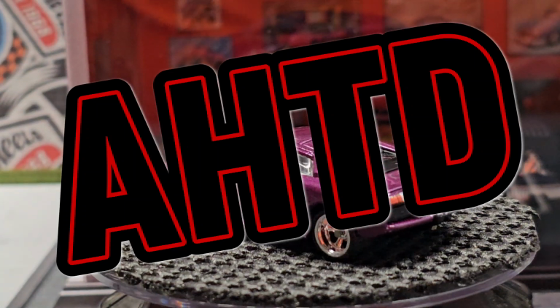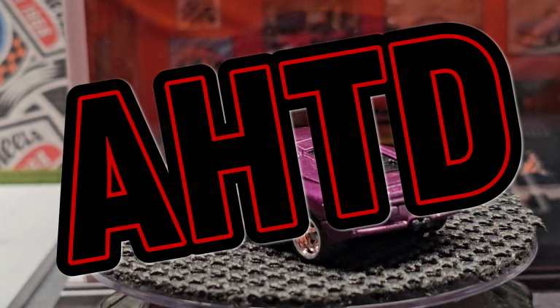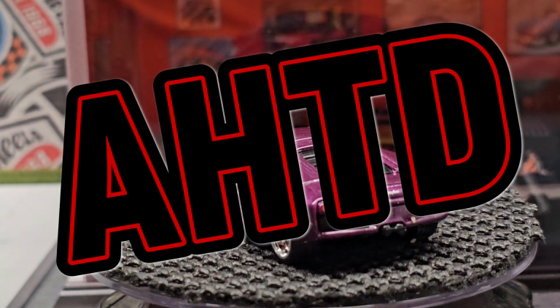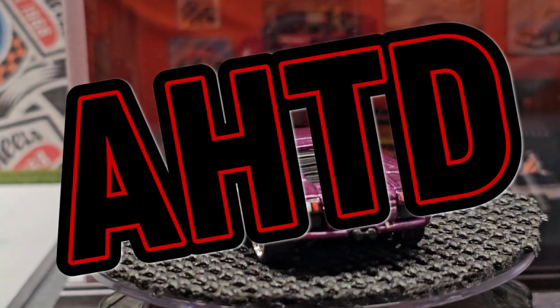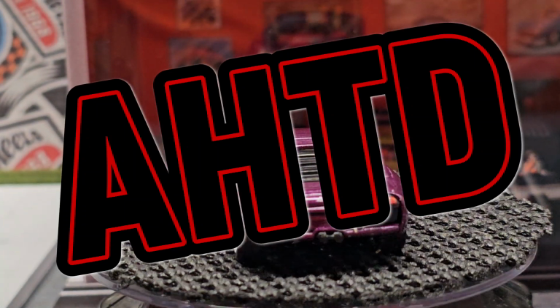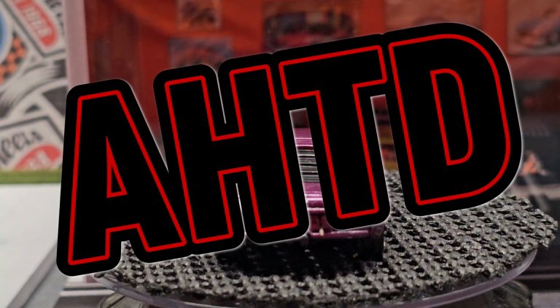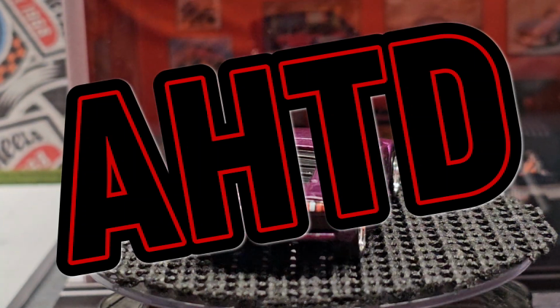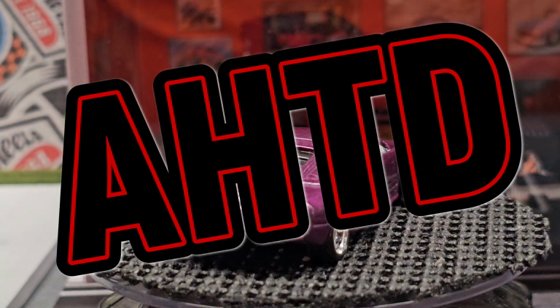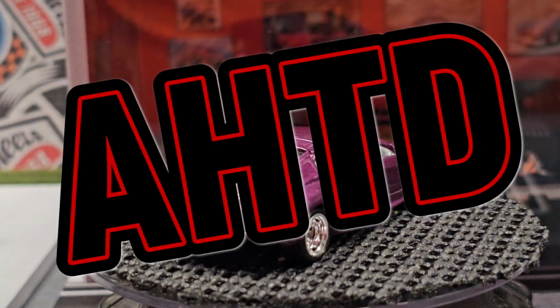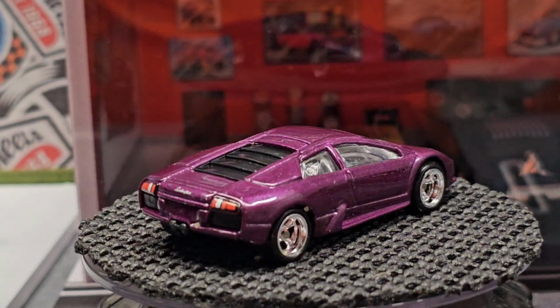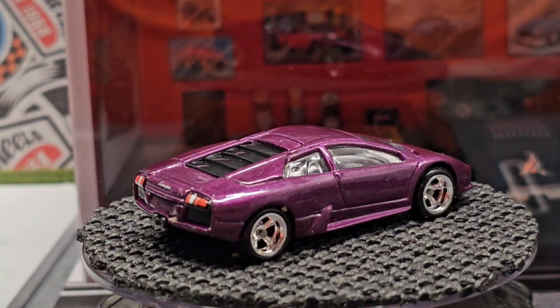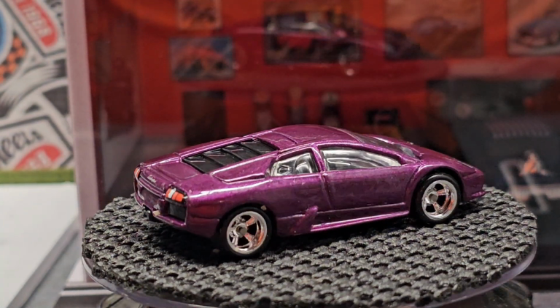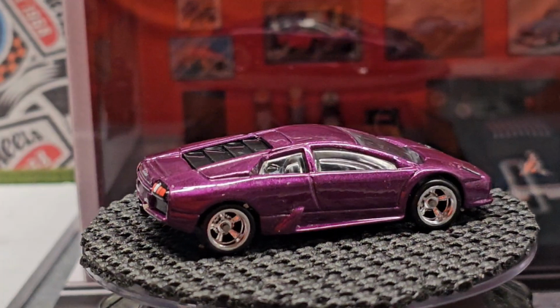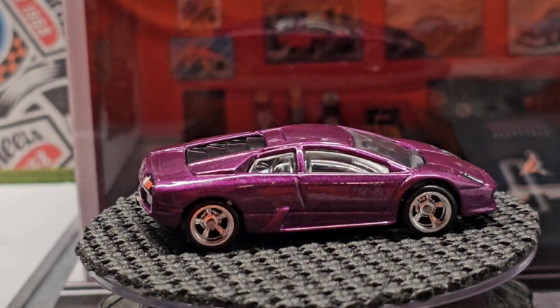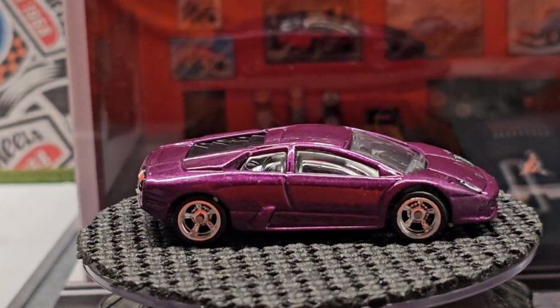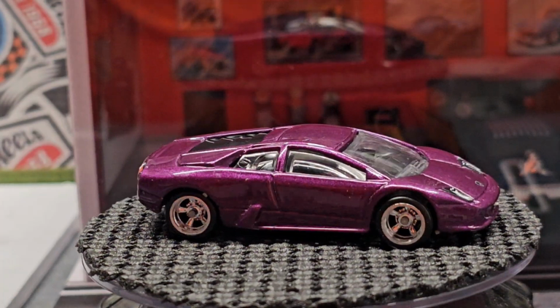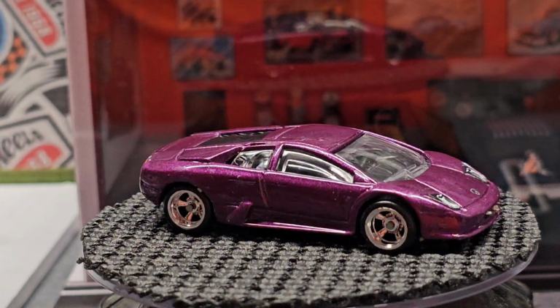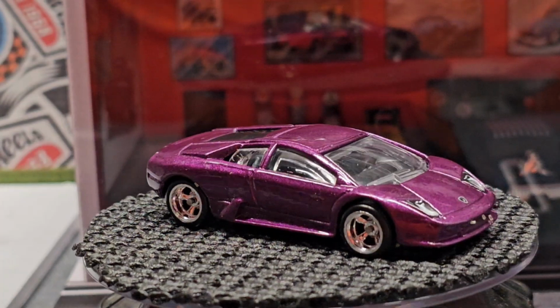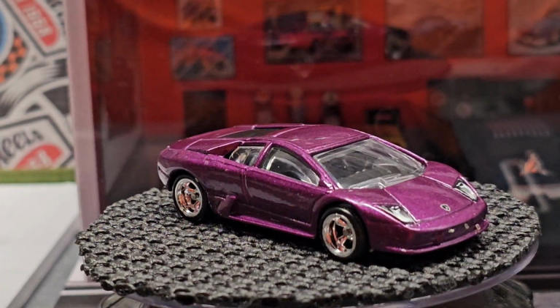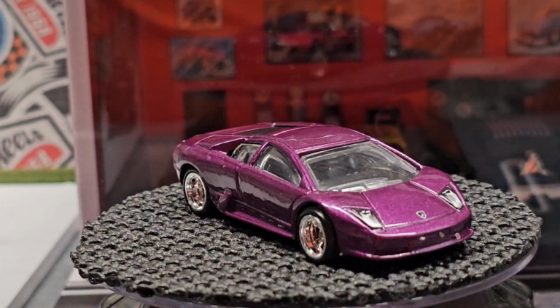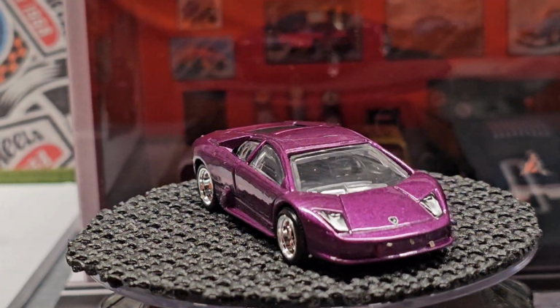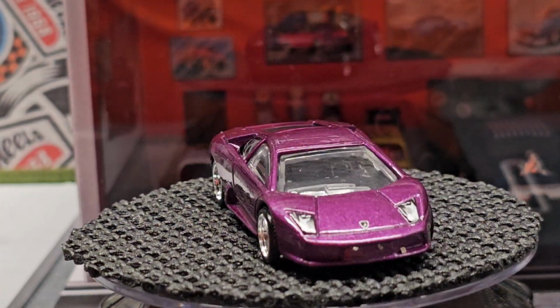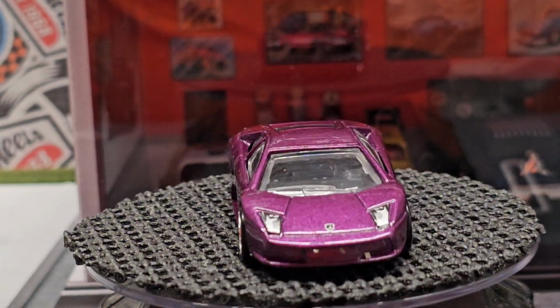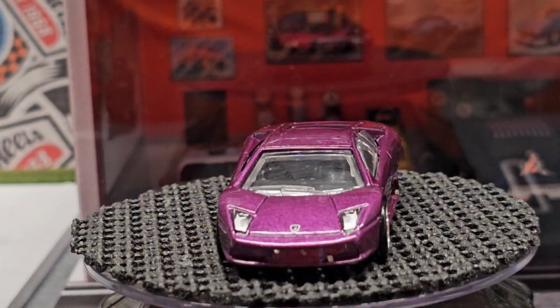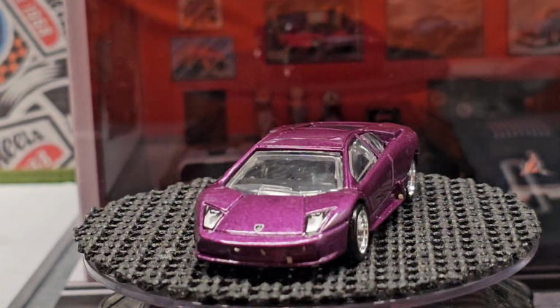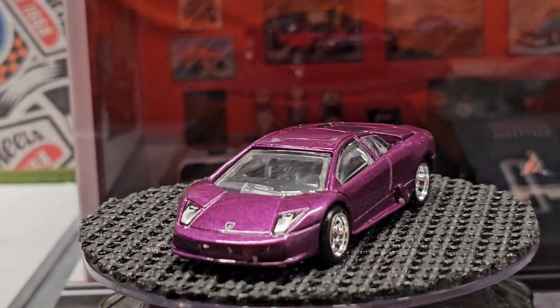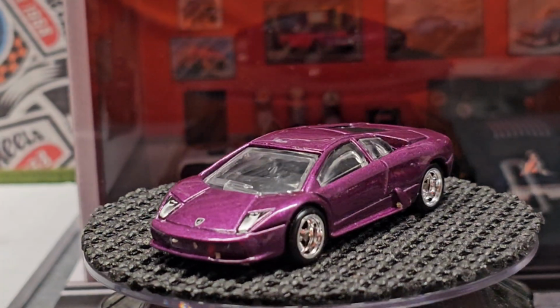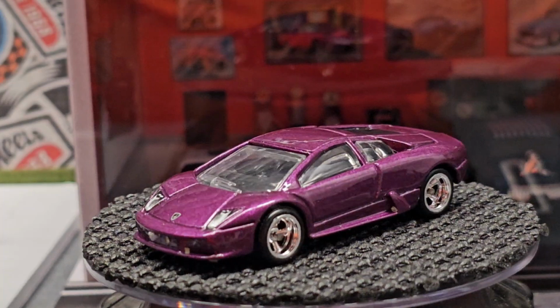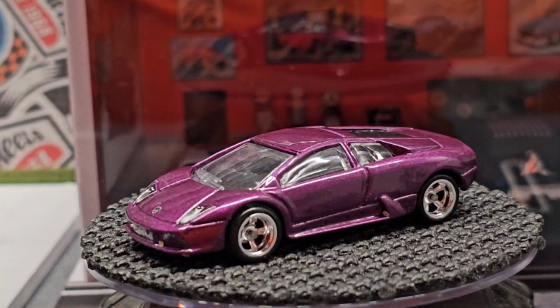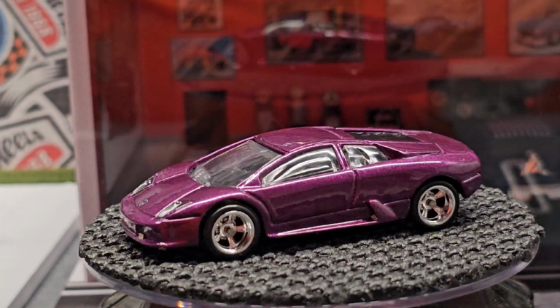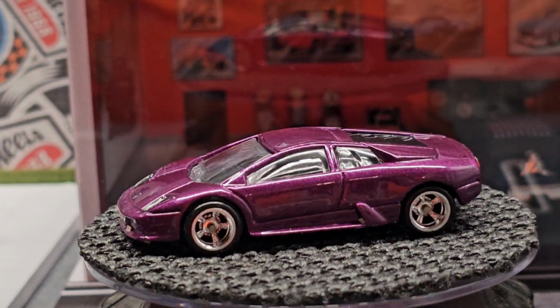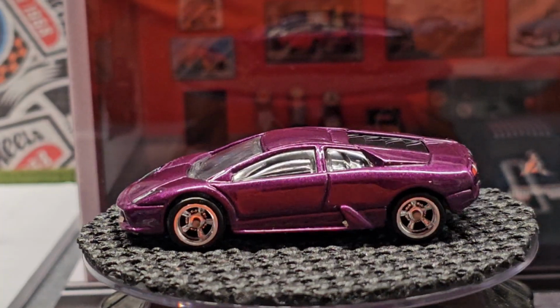Hello everyone and welcome to Automotive History Through Diecast. I'd like to take a moment to please ask you to like and subscribe. I also would like to thank you guys — I really appreciate all the comments on the last video.